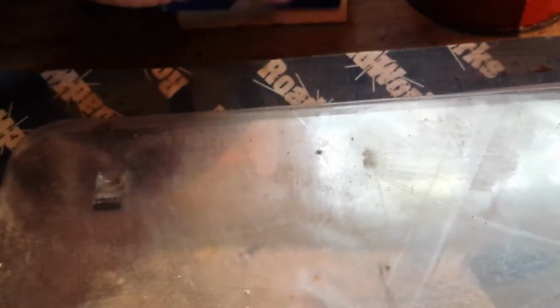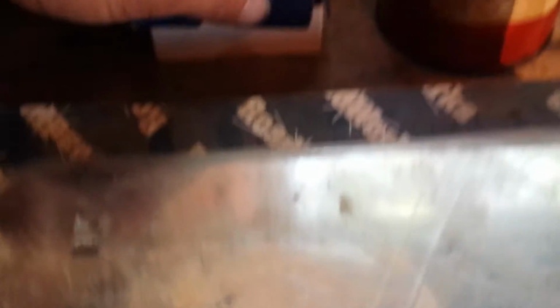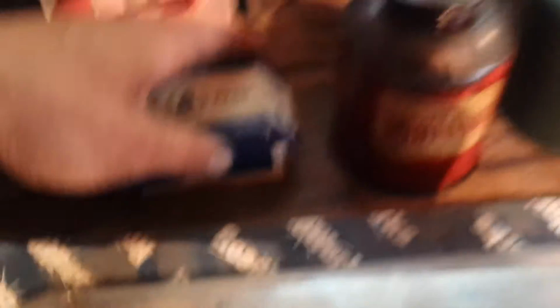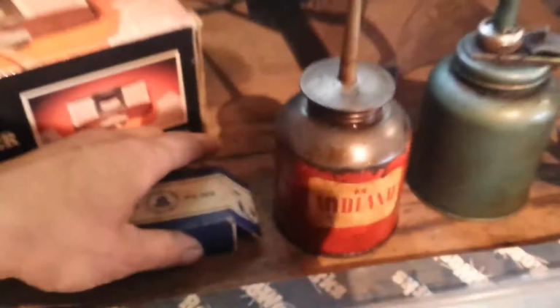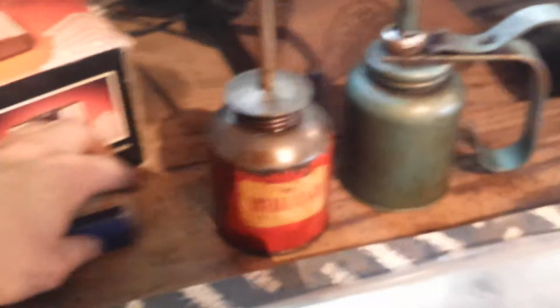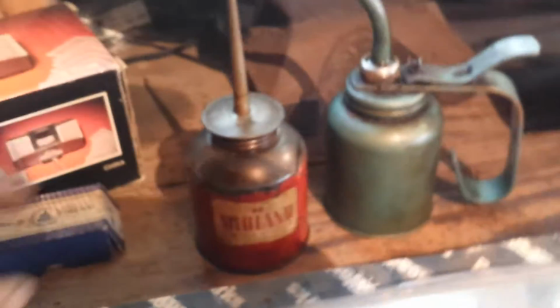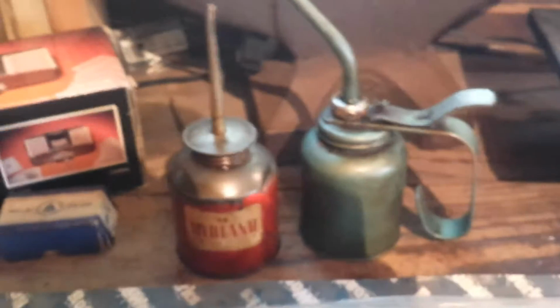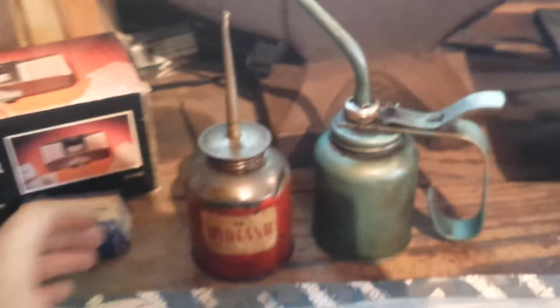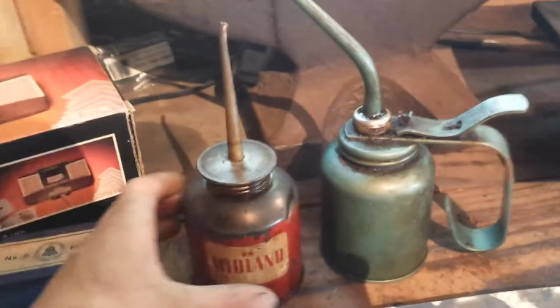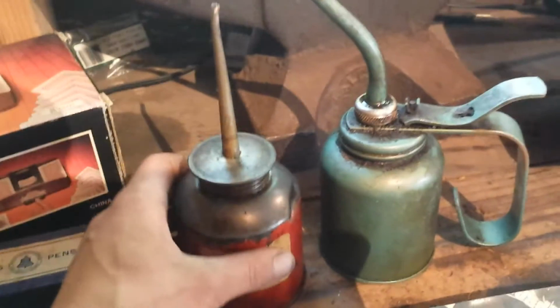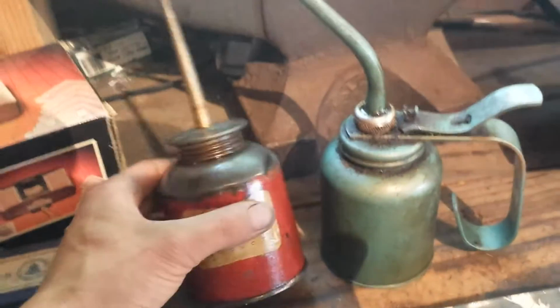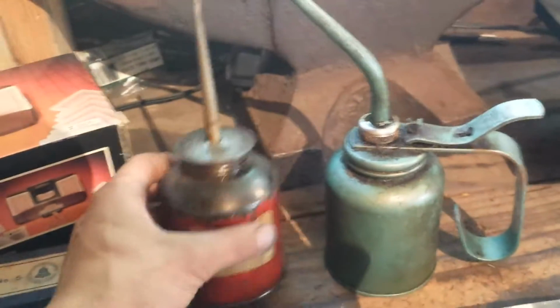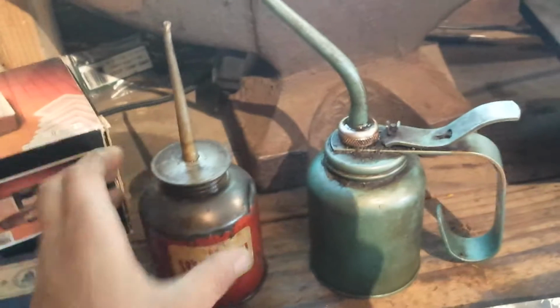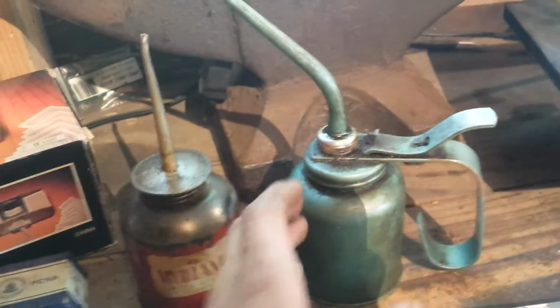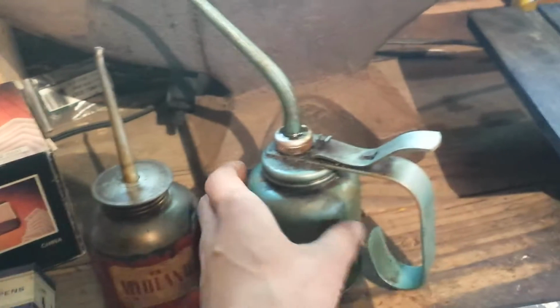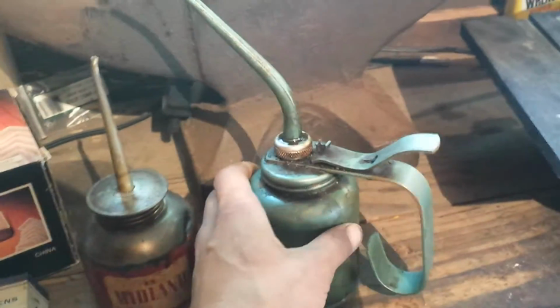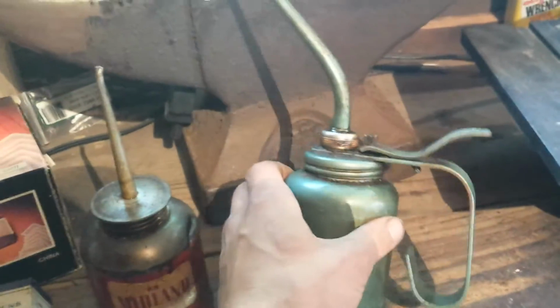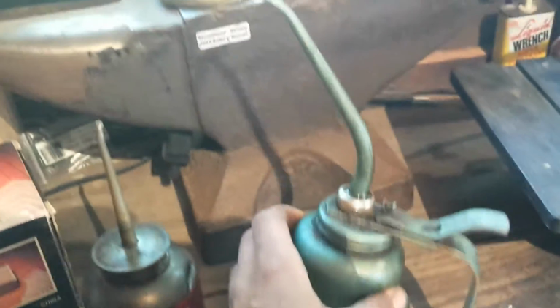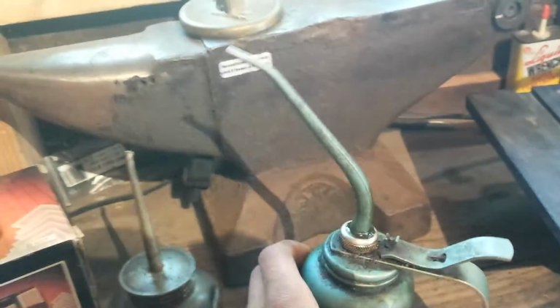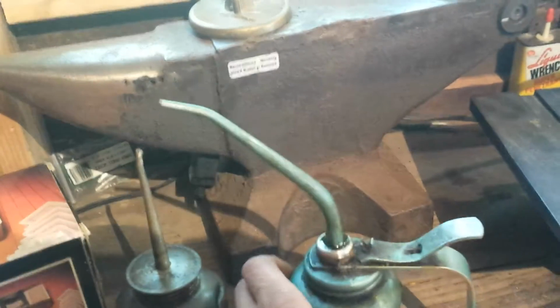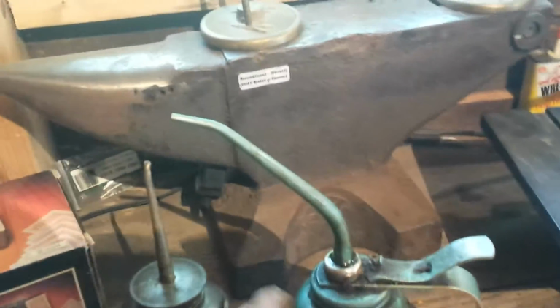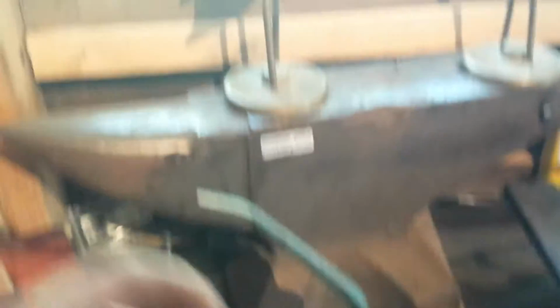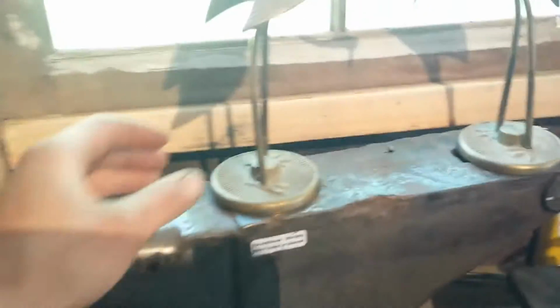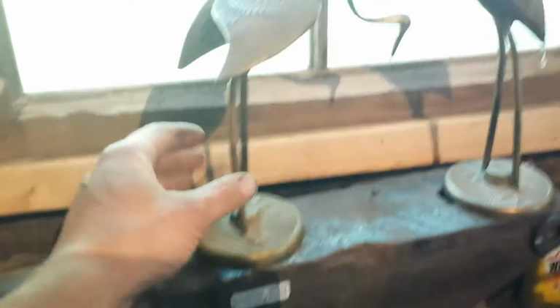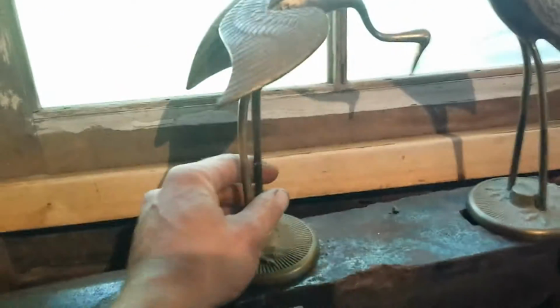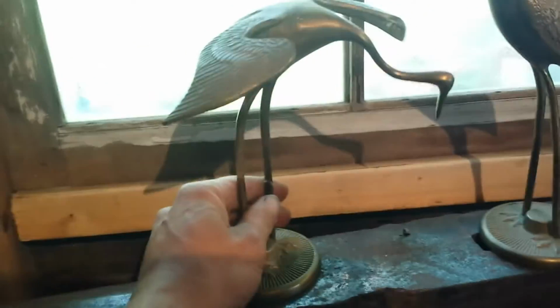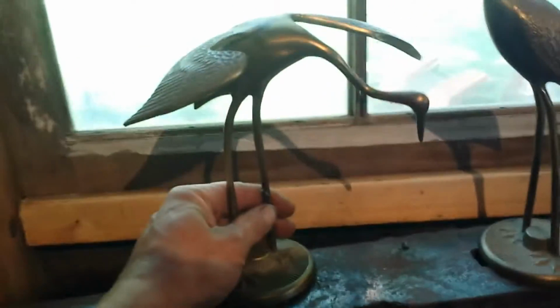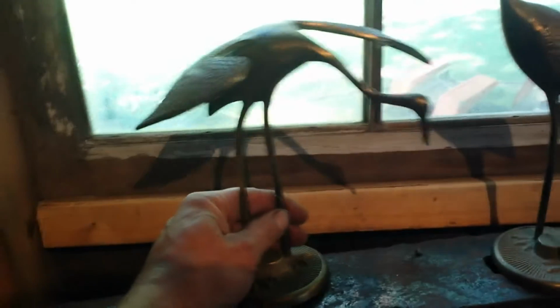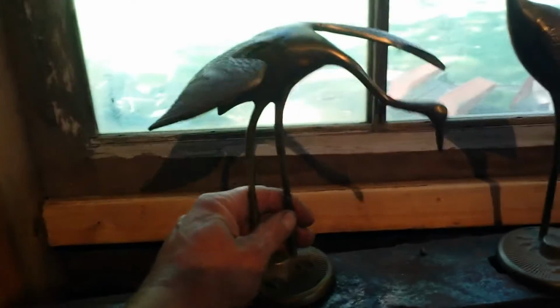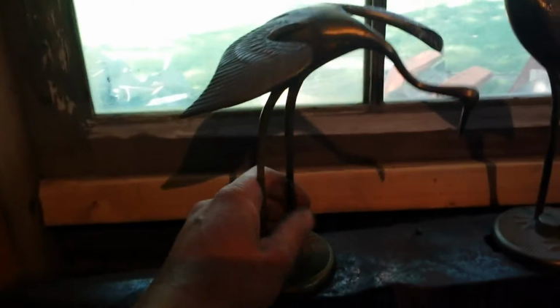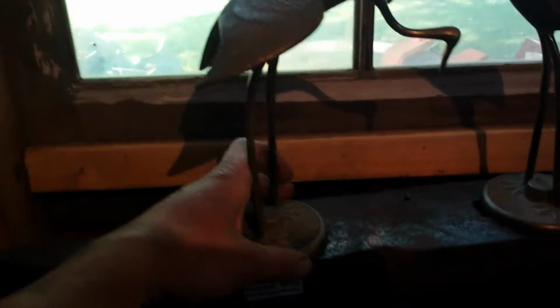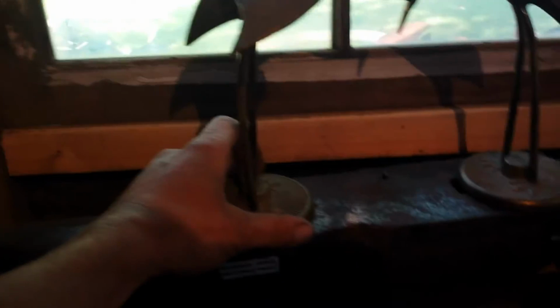Got a couple oil cans. This was in a free box. This was $0.10. And some Herons, I believe they are — brass. They were in the free box.